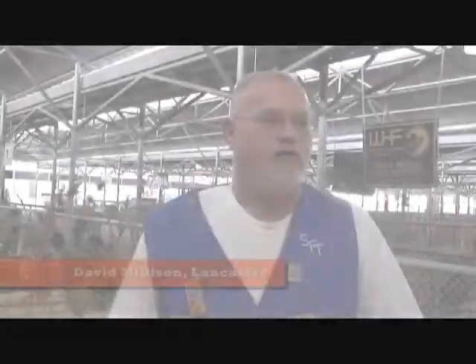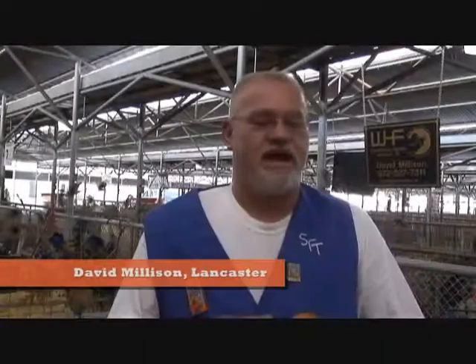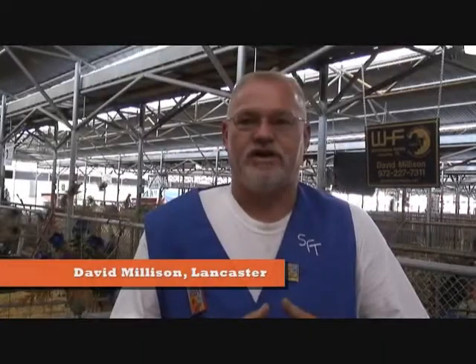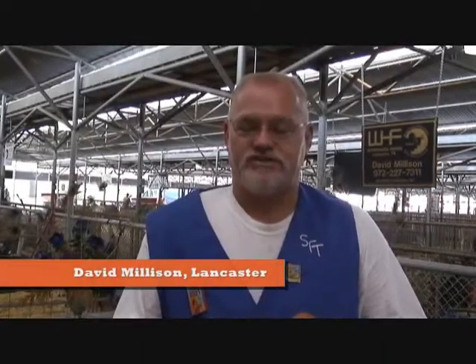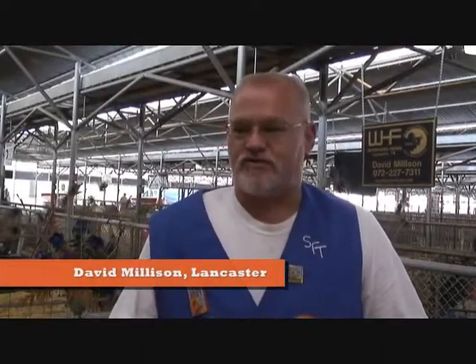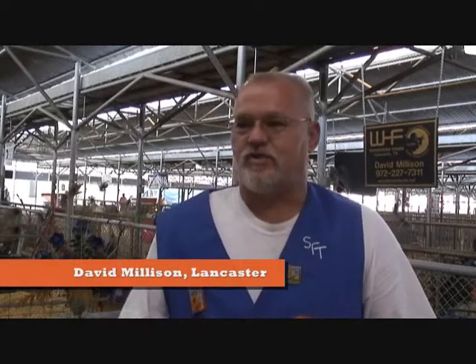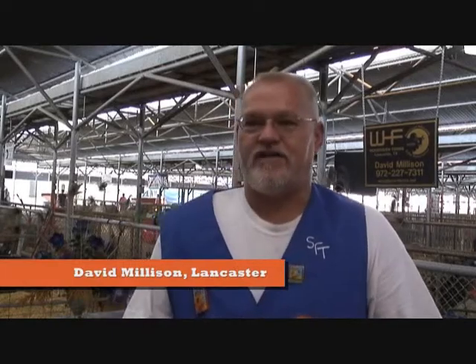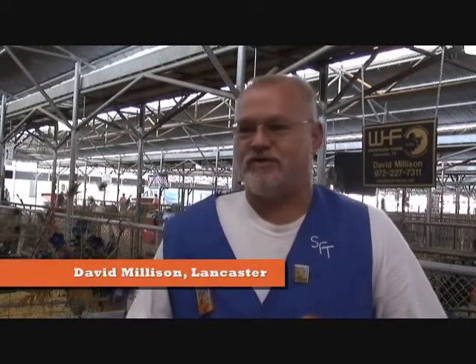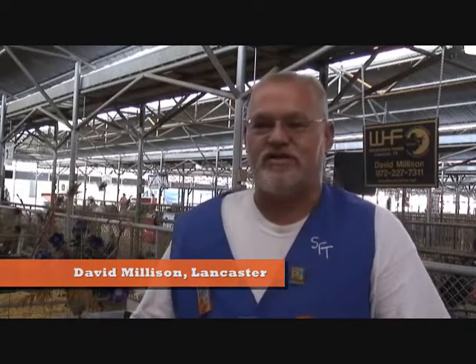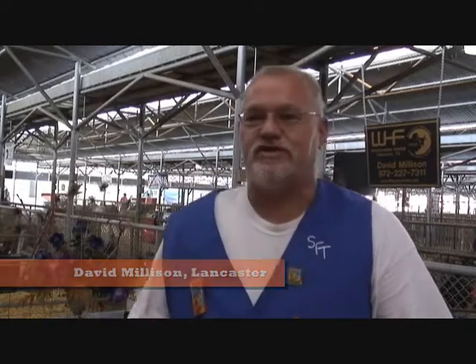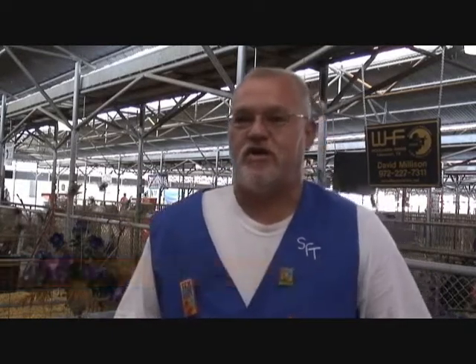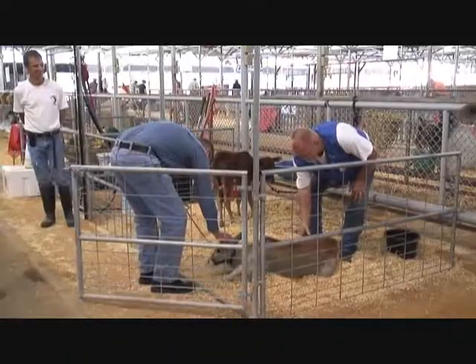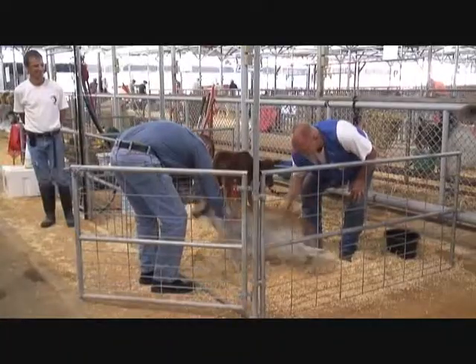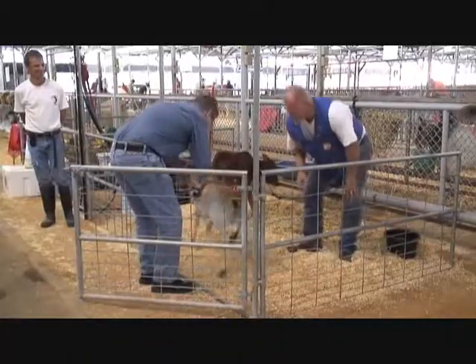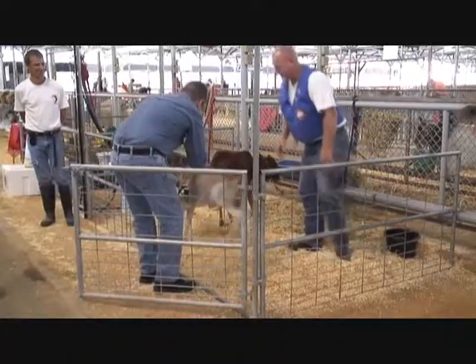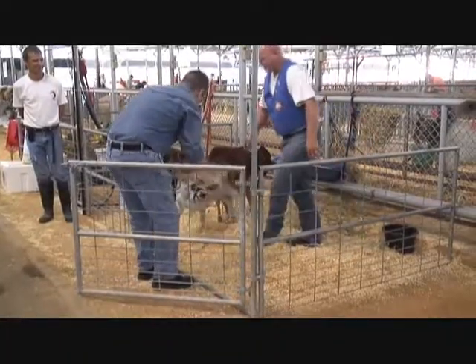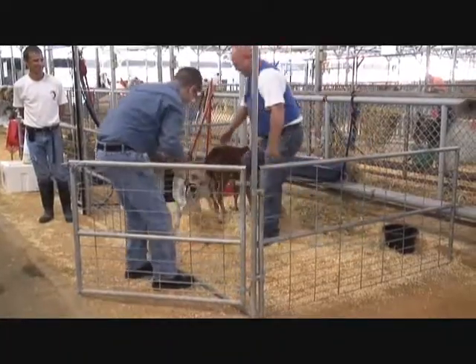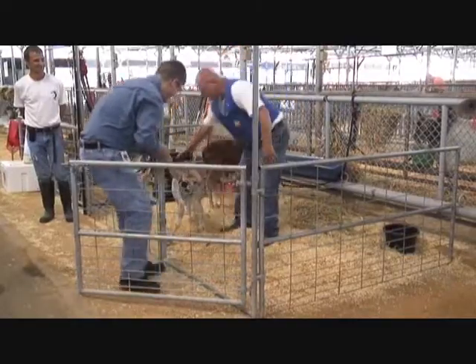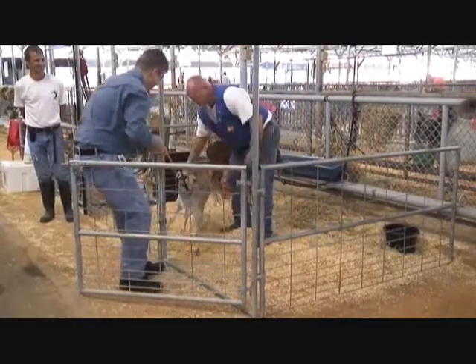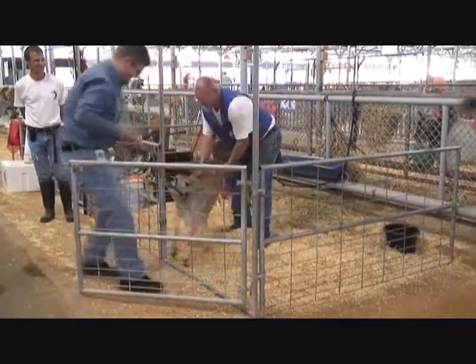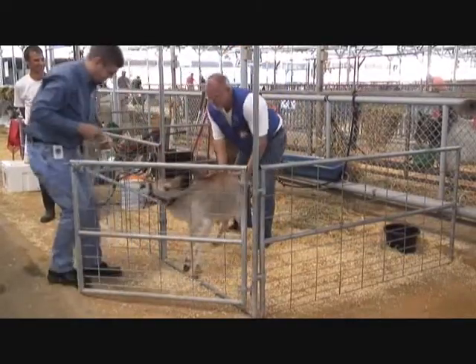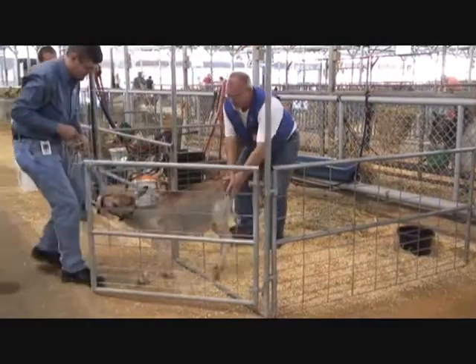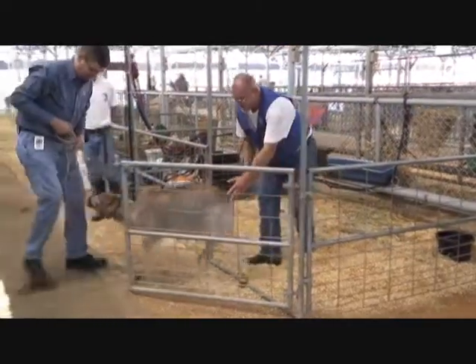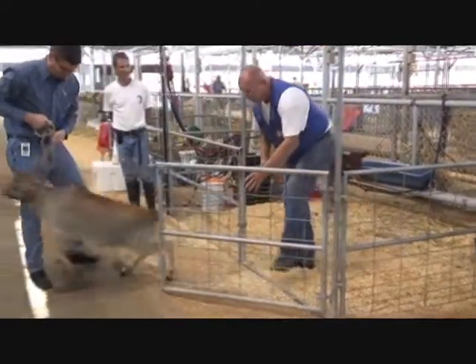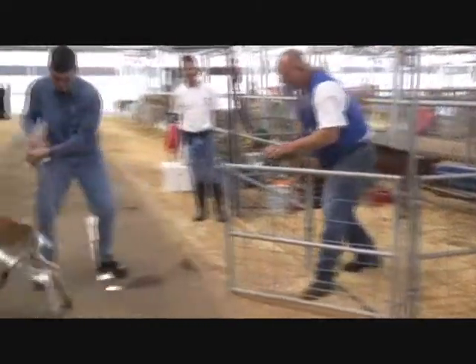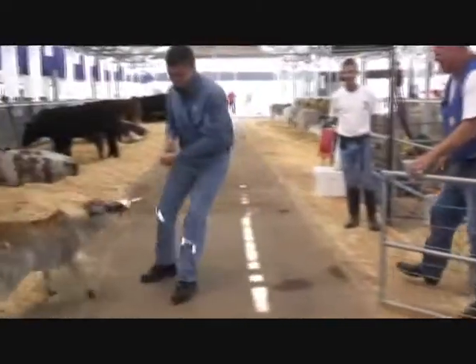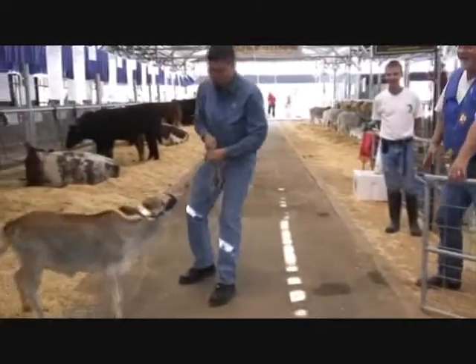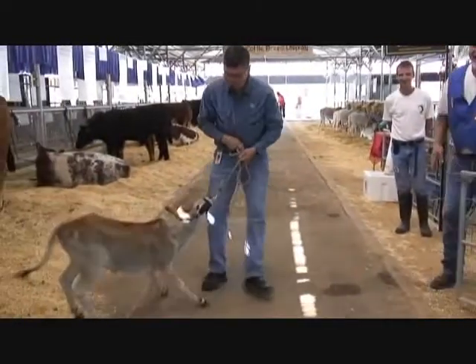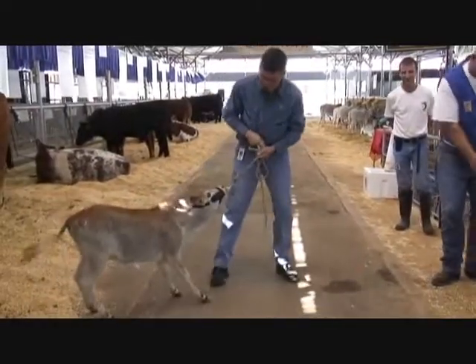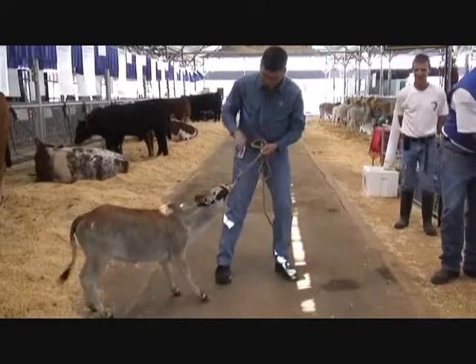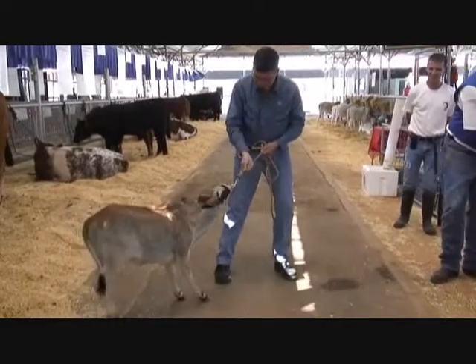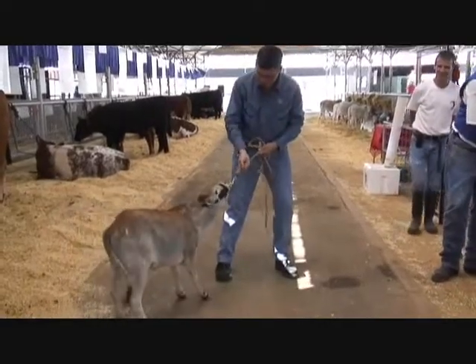We're going to have Sterling start from scratch — we're going to have him do everything that we do at a show. When we bring our animals in, we bathe them, get them cleaned up, bathe their whole bodies, clean them up, also clean their hooves, trim inside the ears, maybe around the muzzle, just to clean them up a little bit.